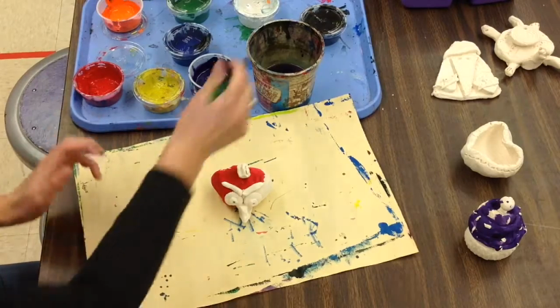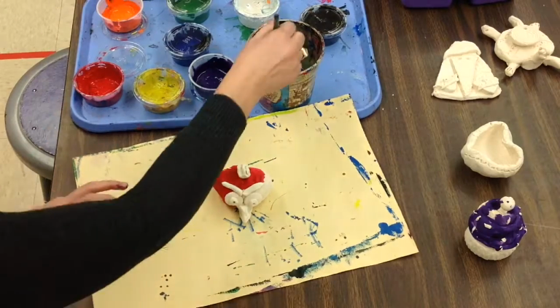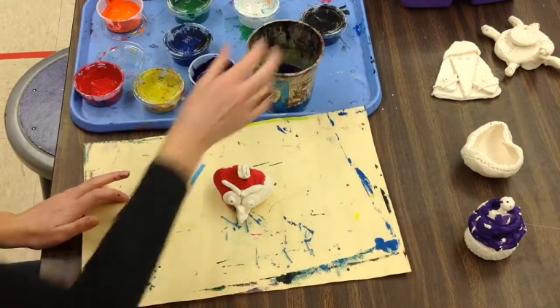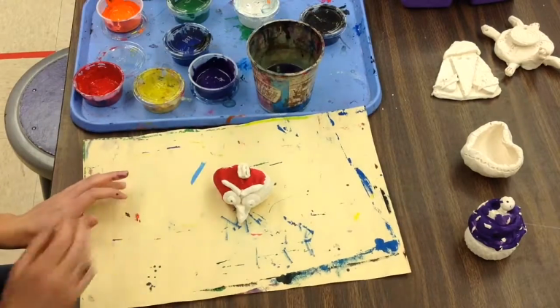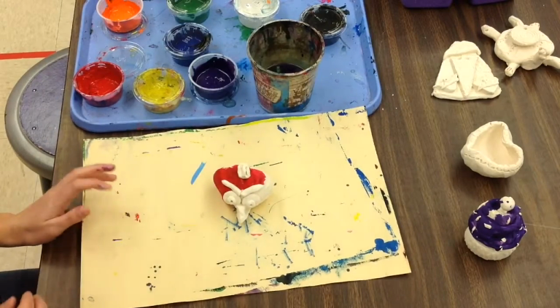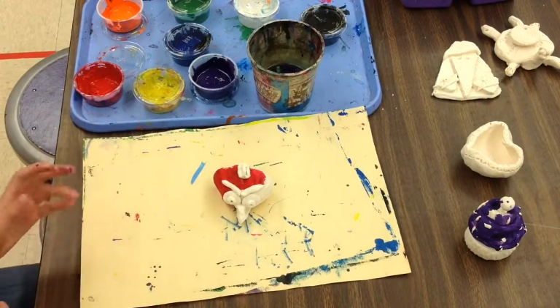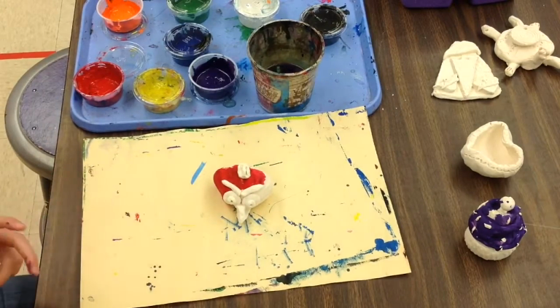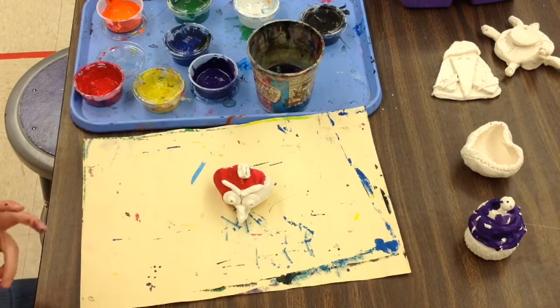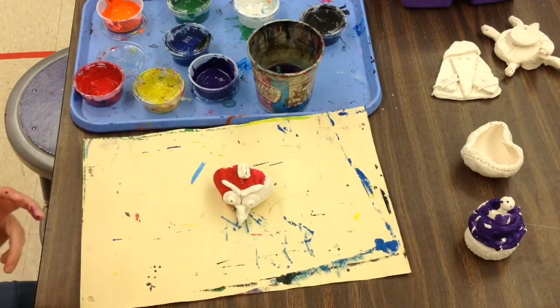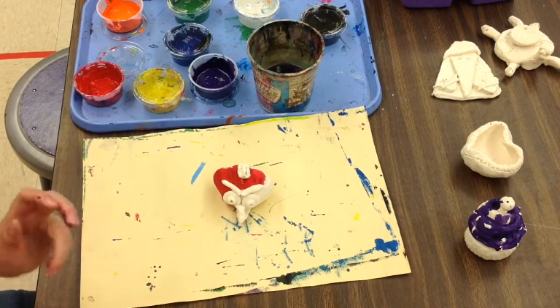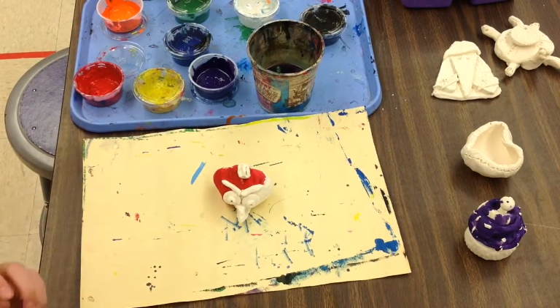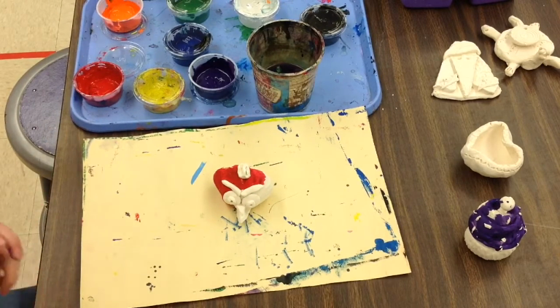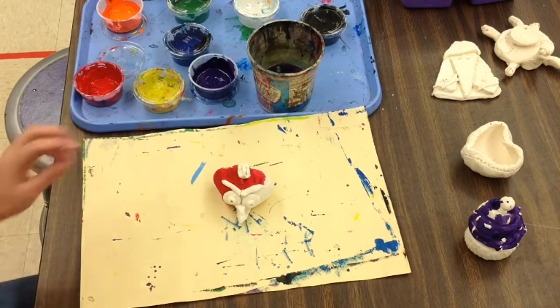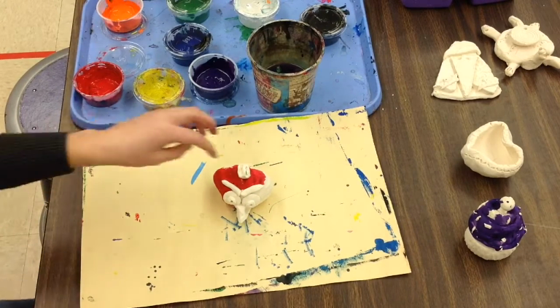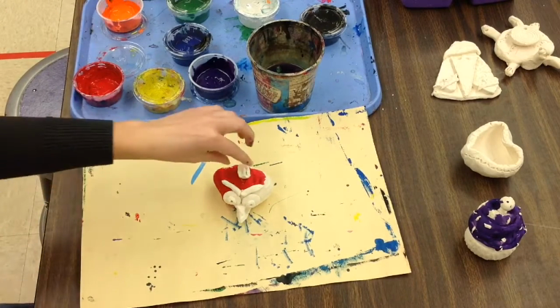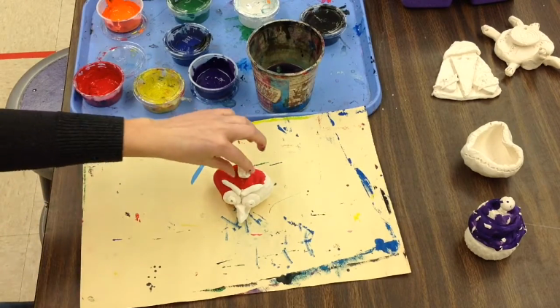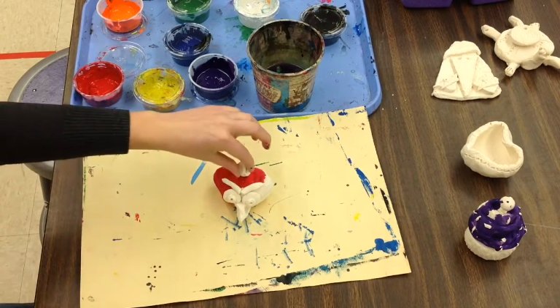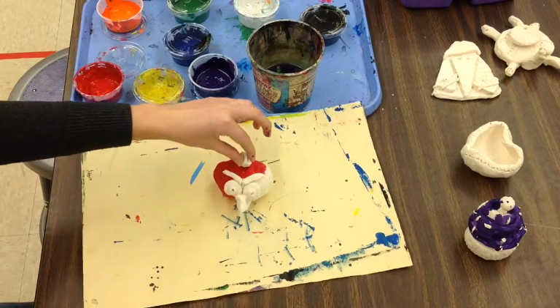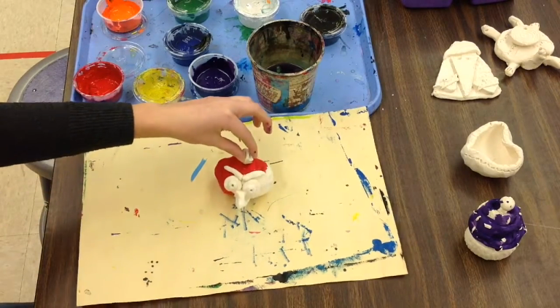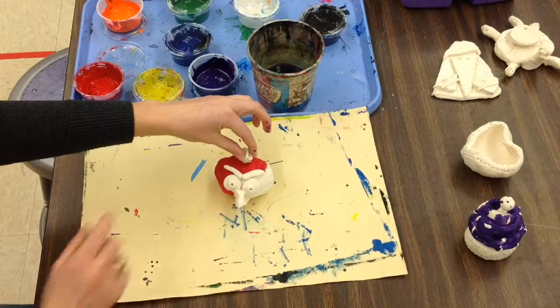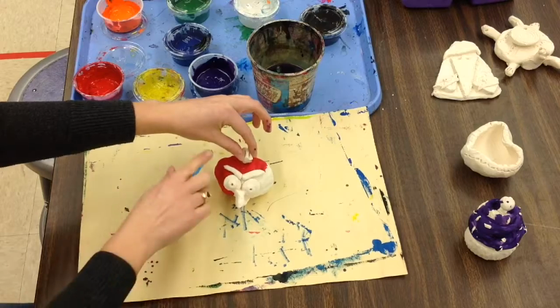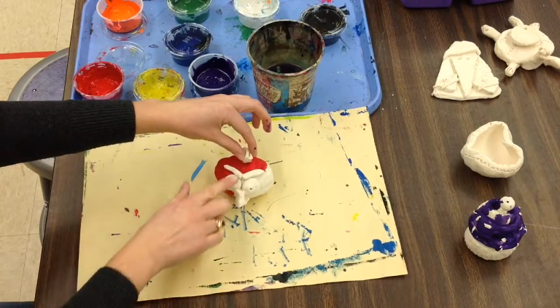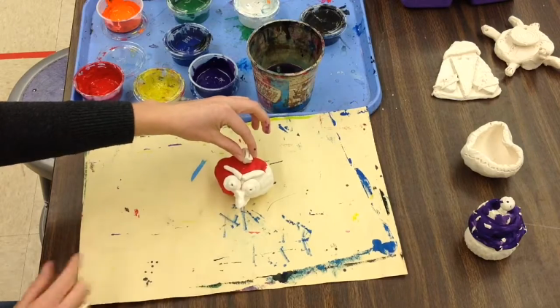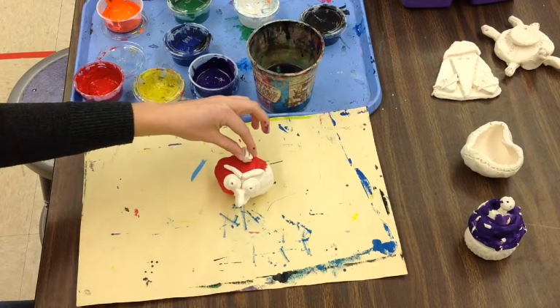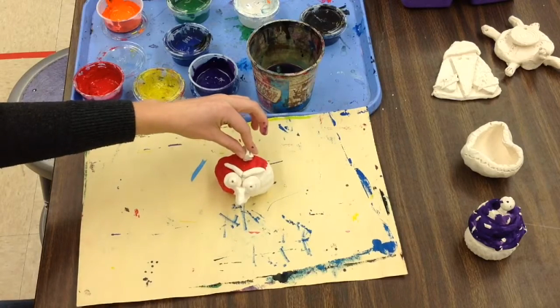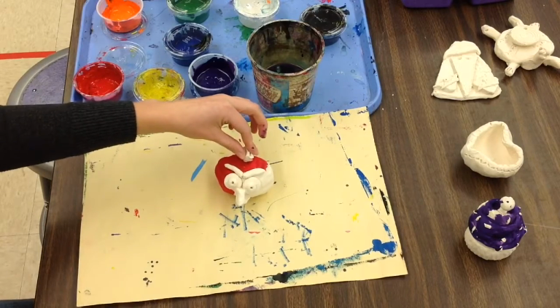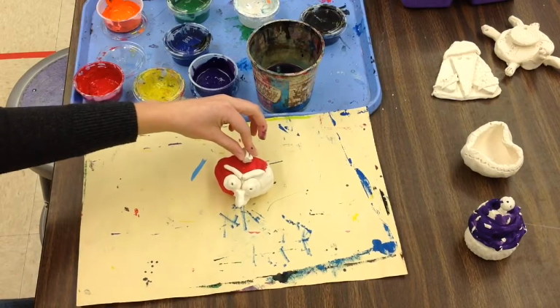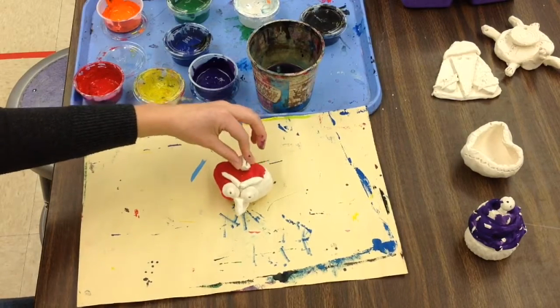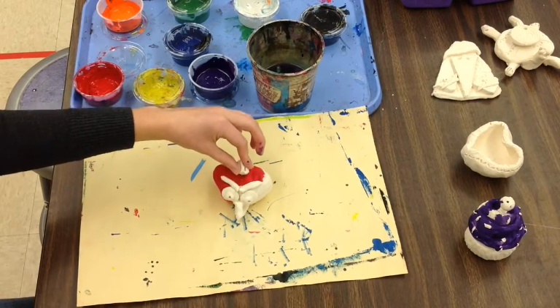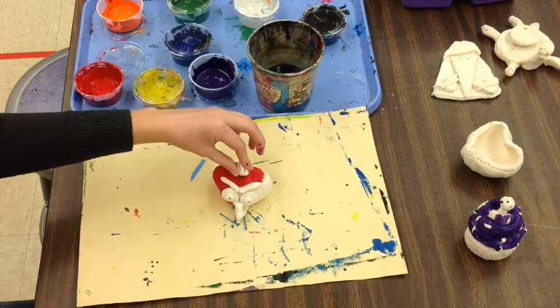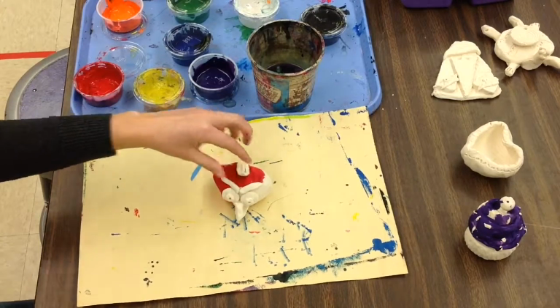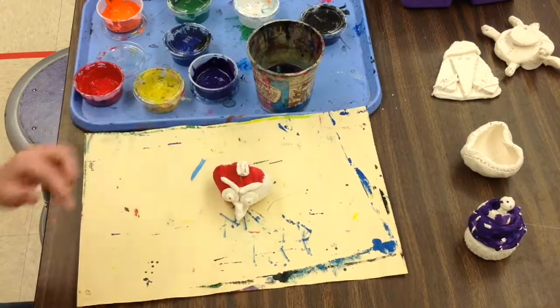I will display these in the library. Make sure you're using really great craftsmanship and a careful brush to paint your Angry Bird today.